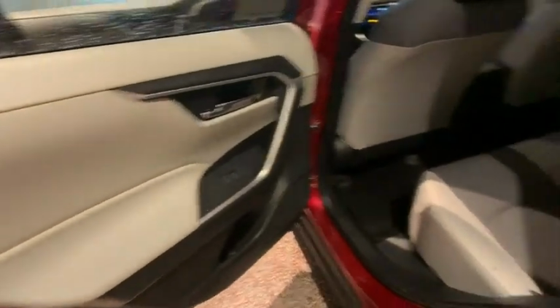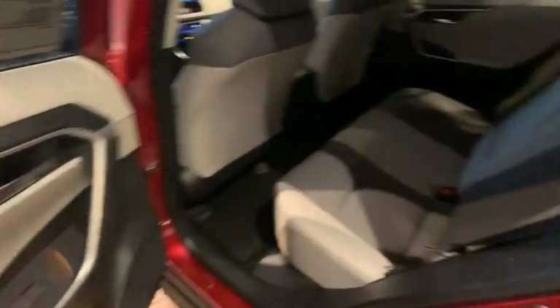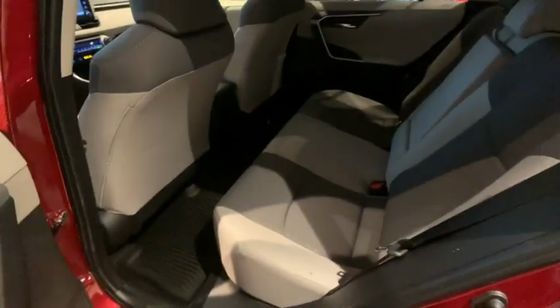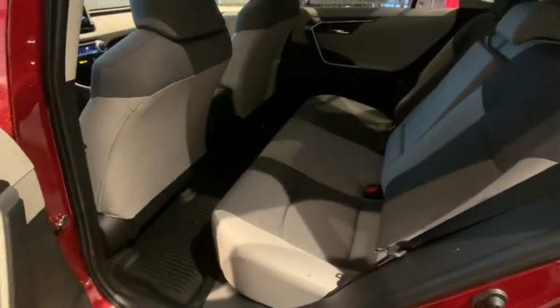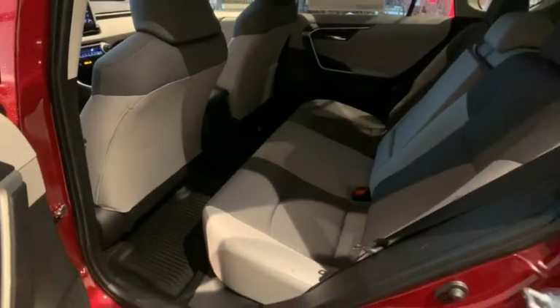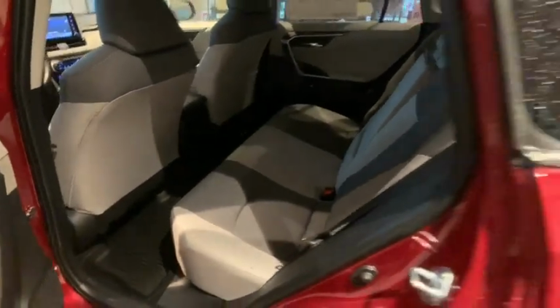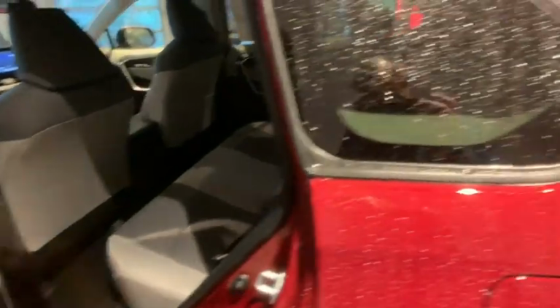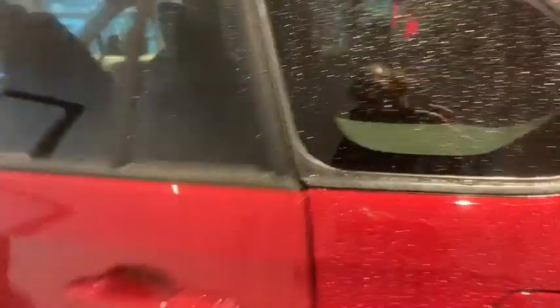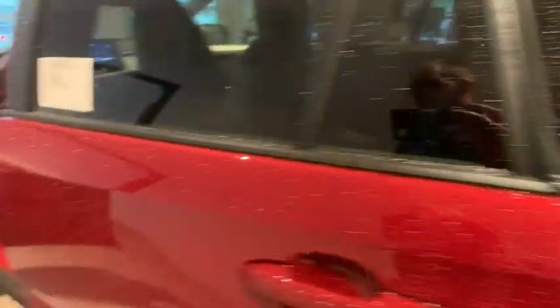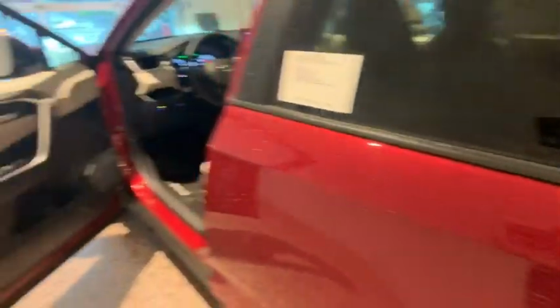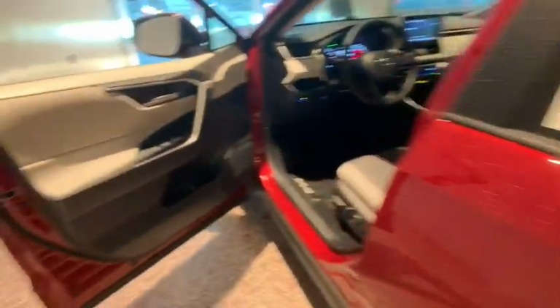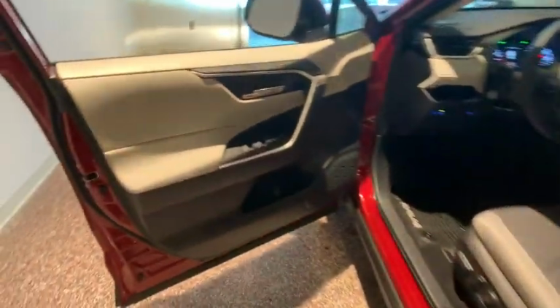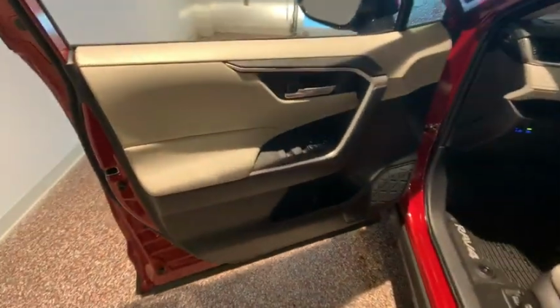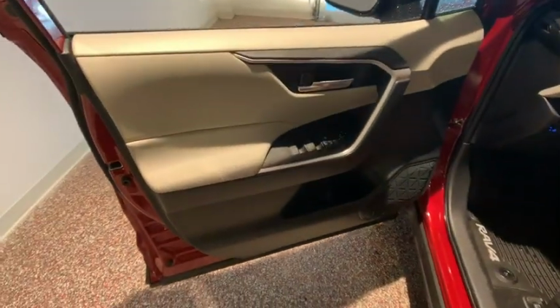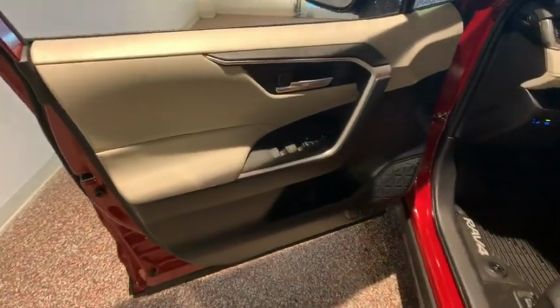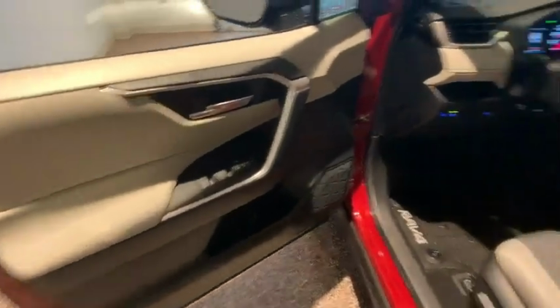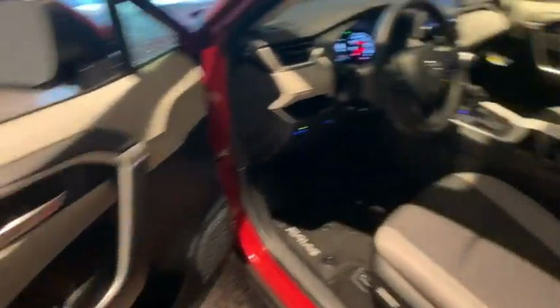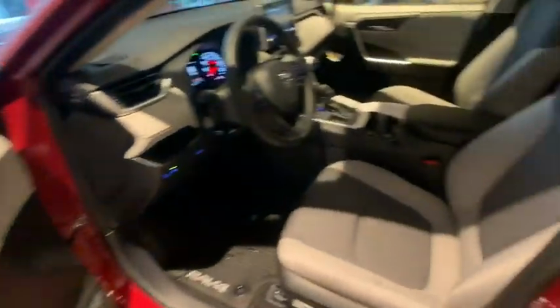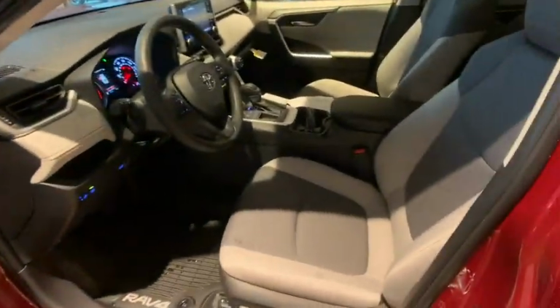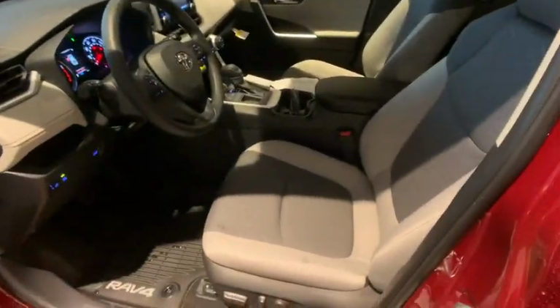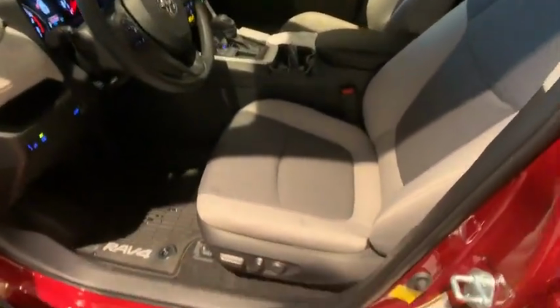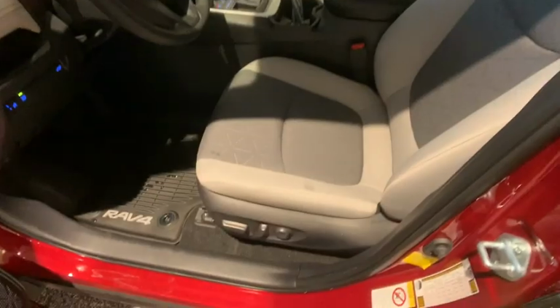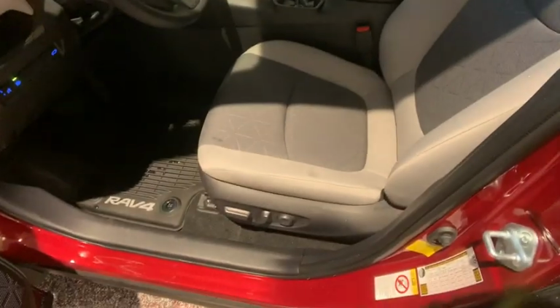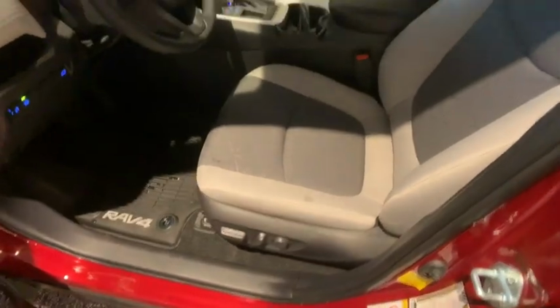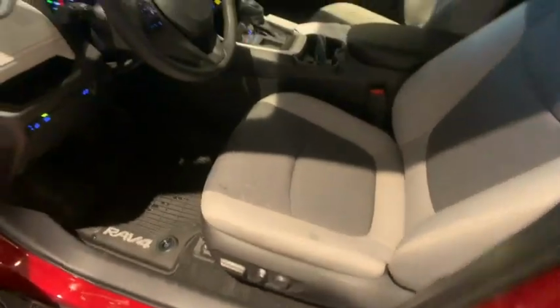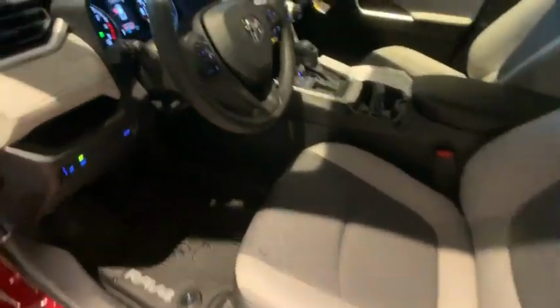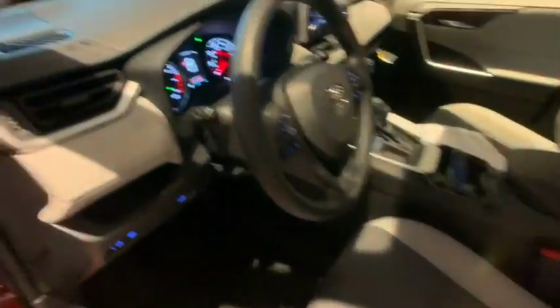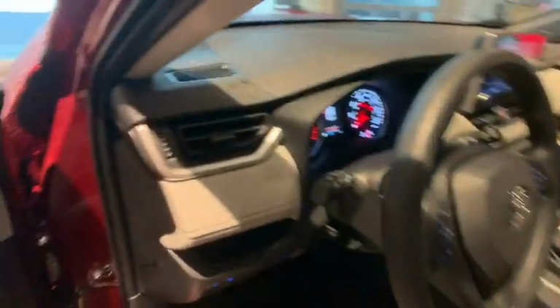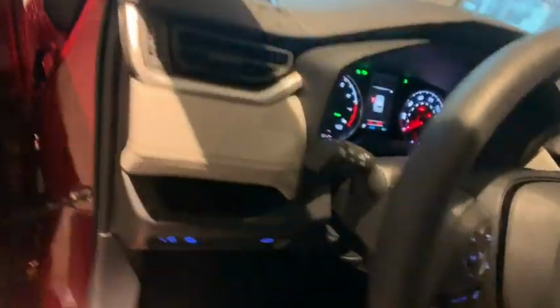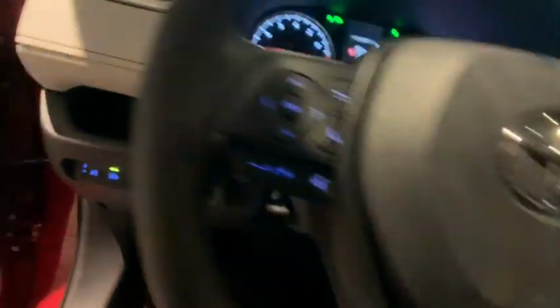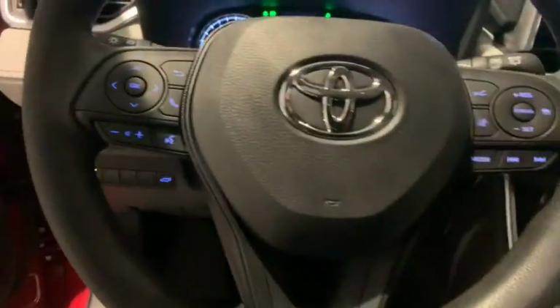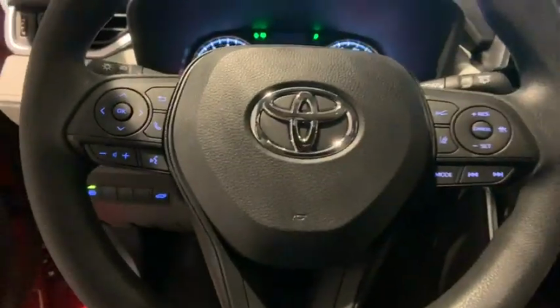This vehicle has less than 100 miles. Here are some of this vehicle's great options: traction control, dual airbags, power steering, alloy wheels, and four-wheel disc brakes.